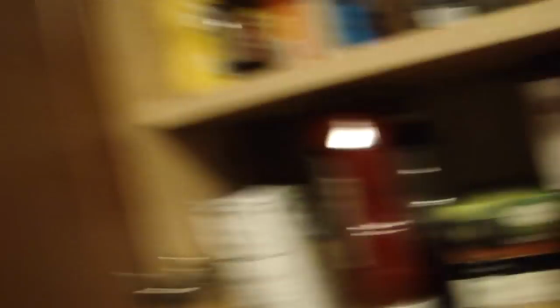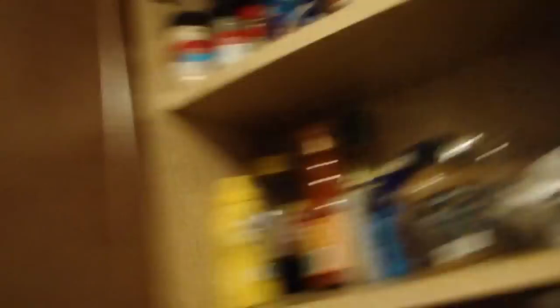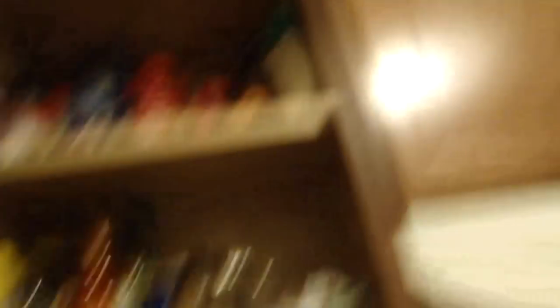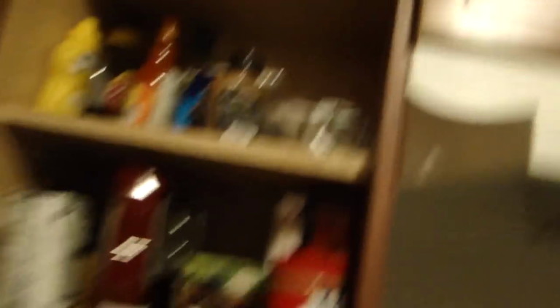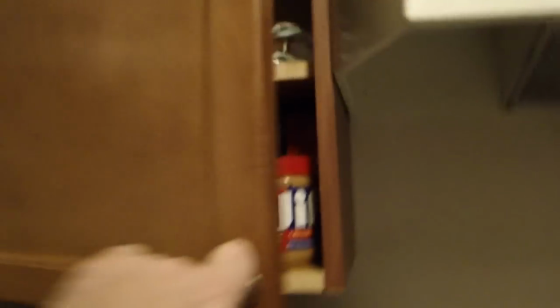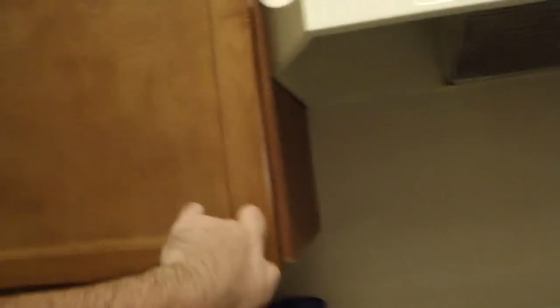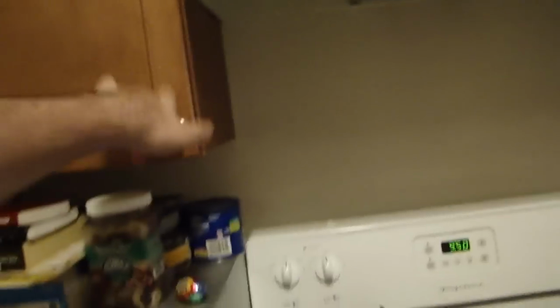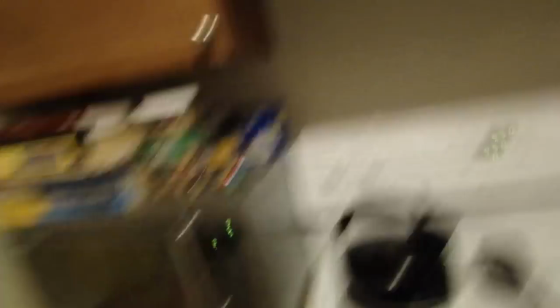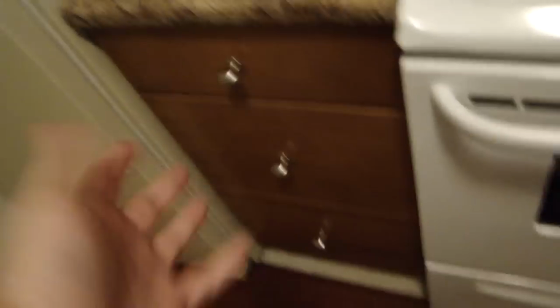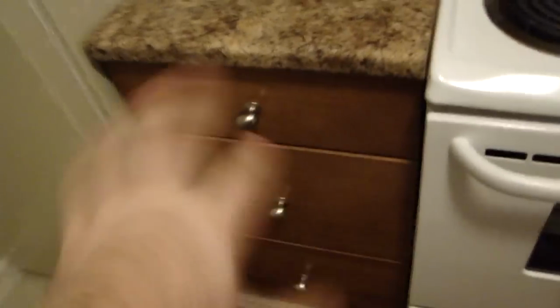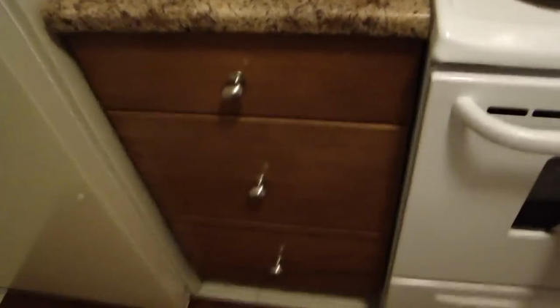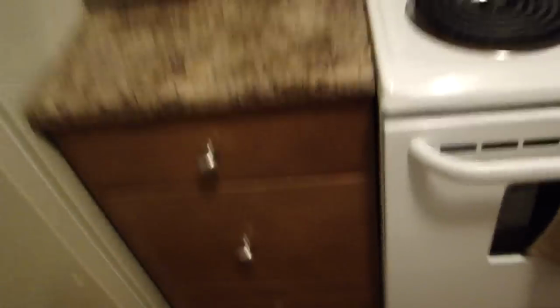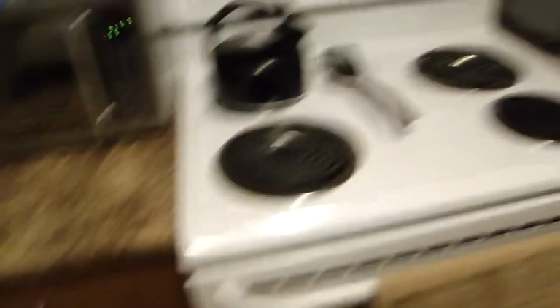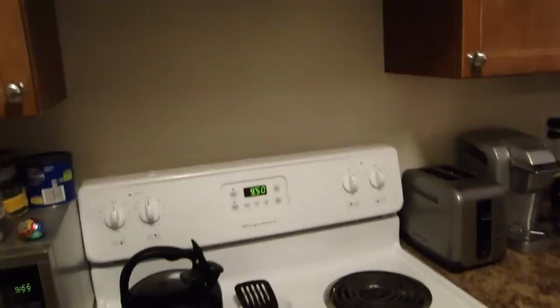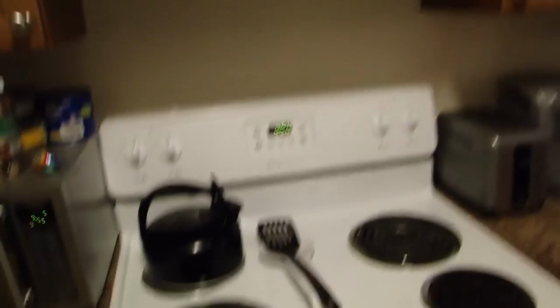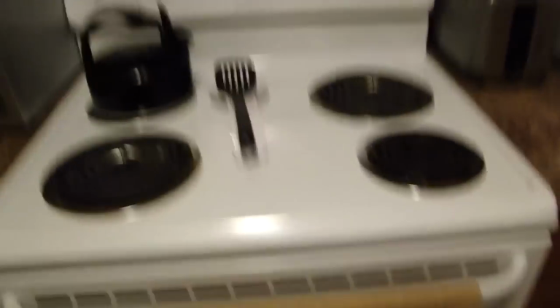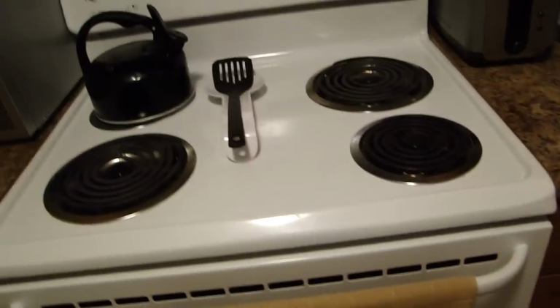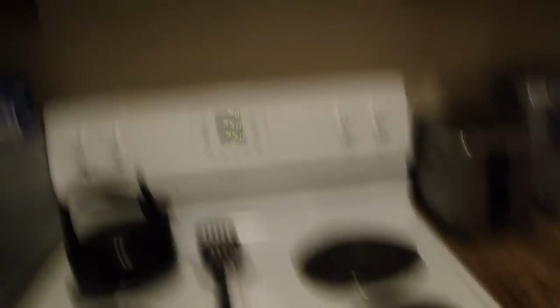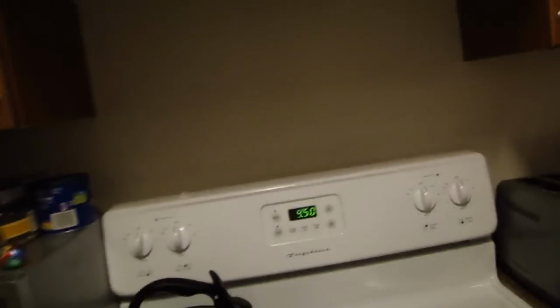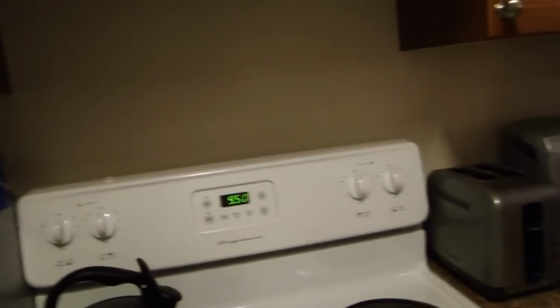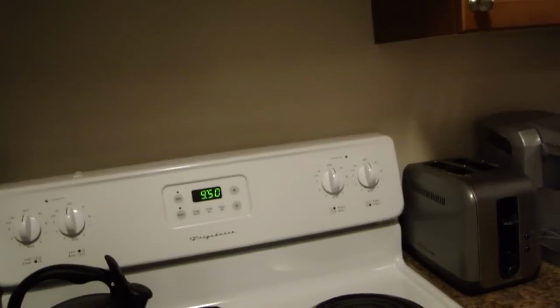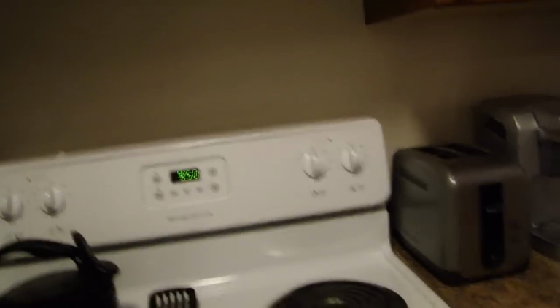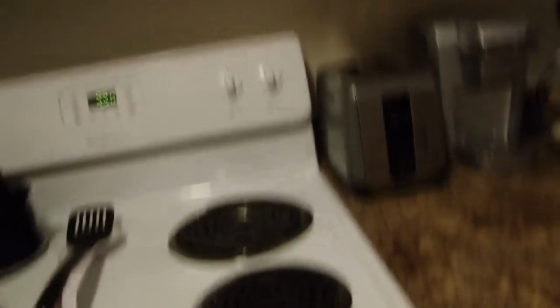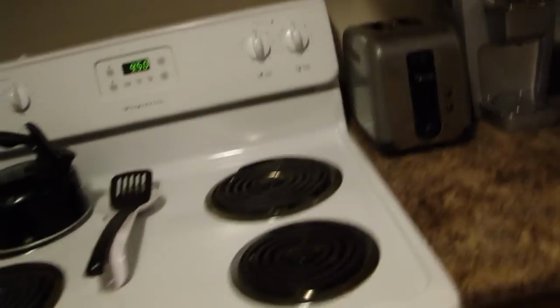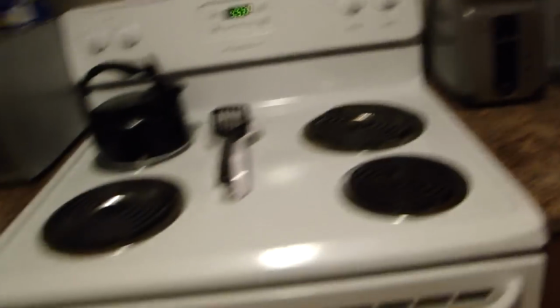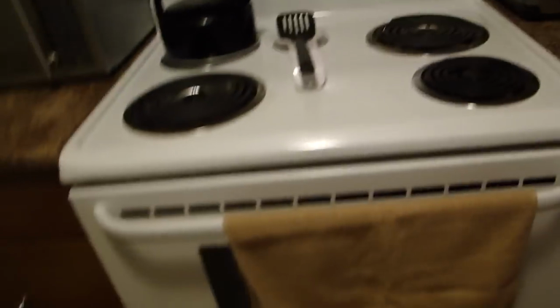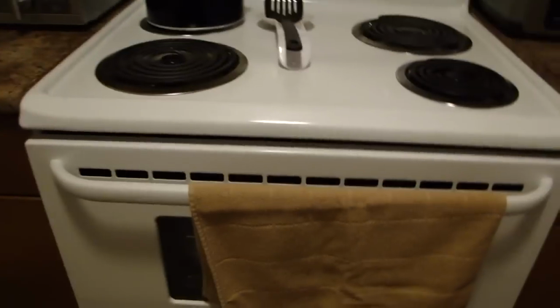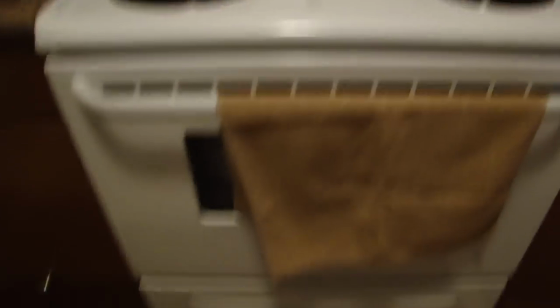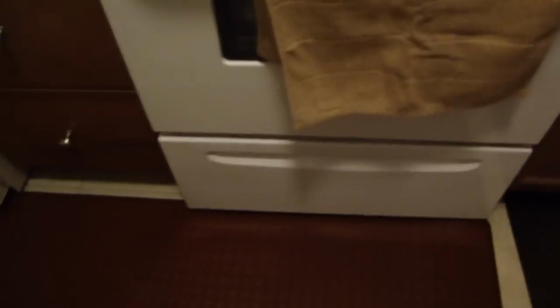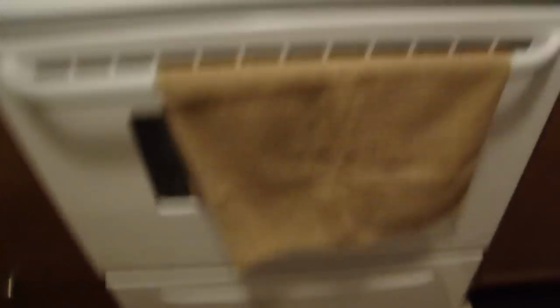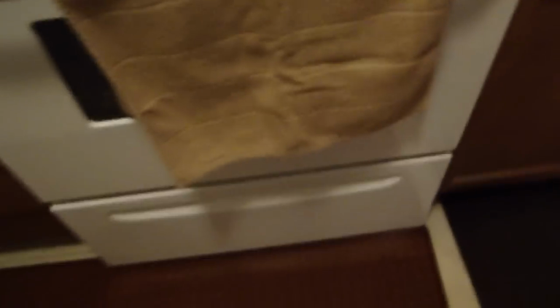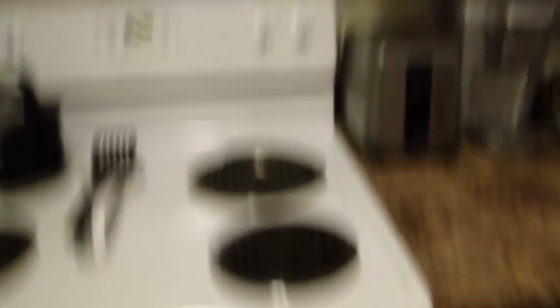Yada yada yada, nothing exciting. We've got utensils and pots in there — I'm not going to show you that. Electric oven, I like it. Definitely better than gas. Electric oven down there, pots, pans.